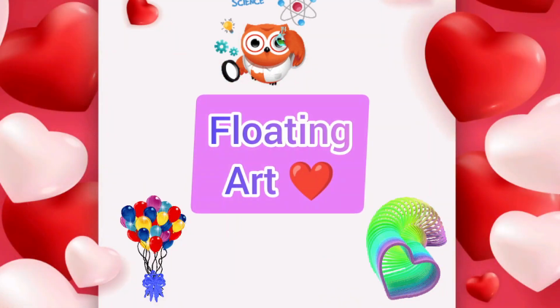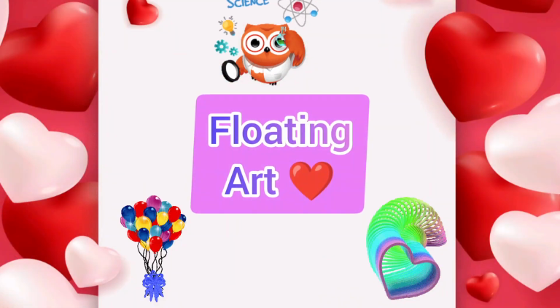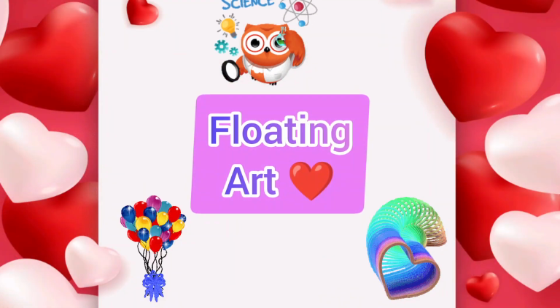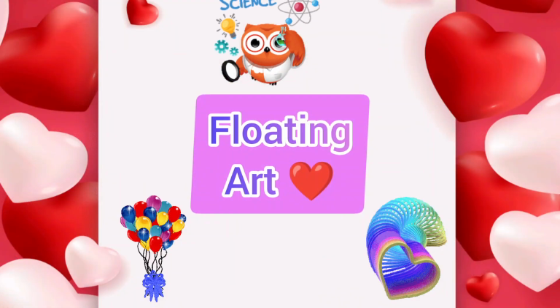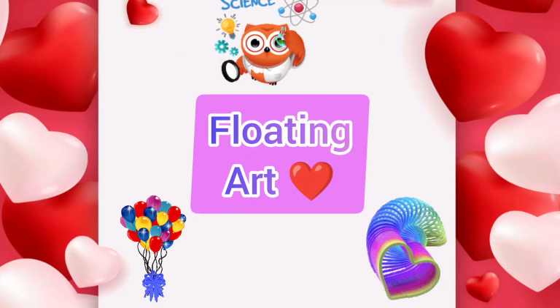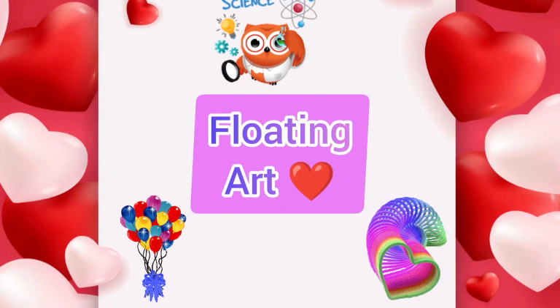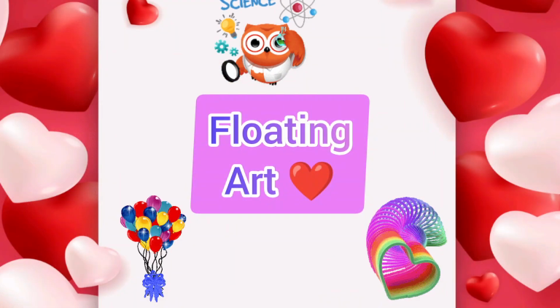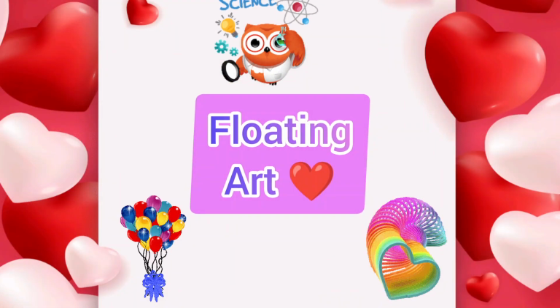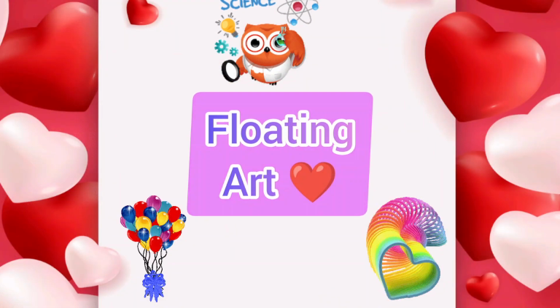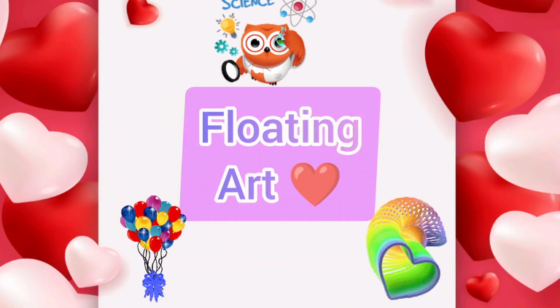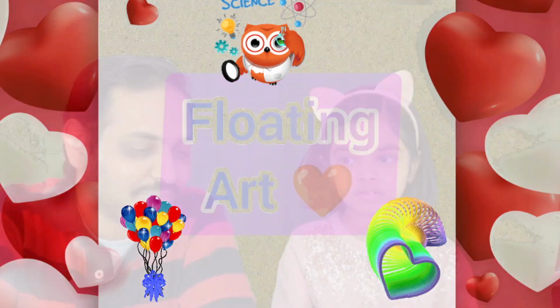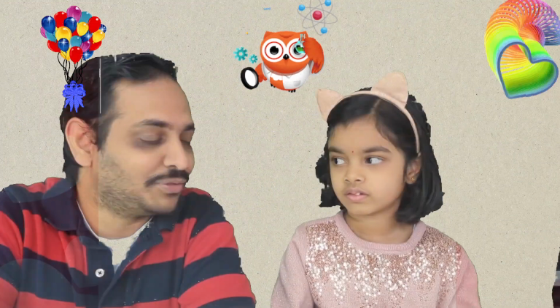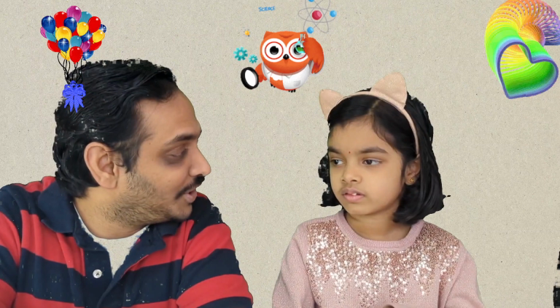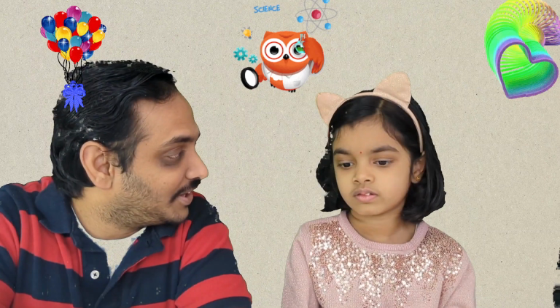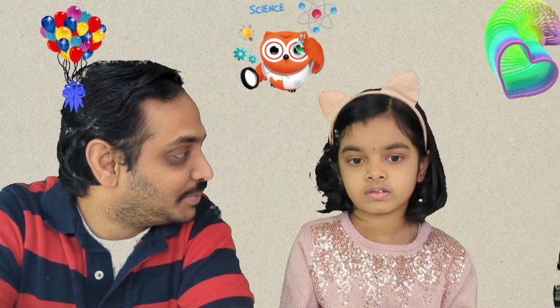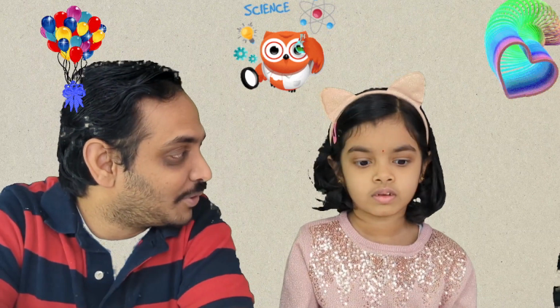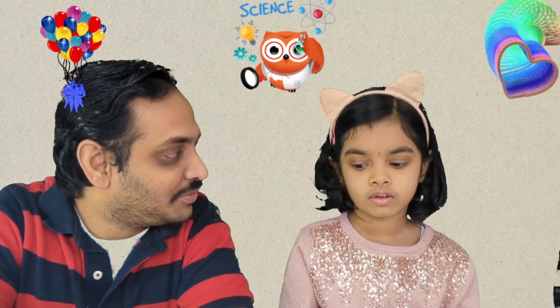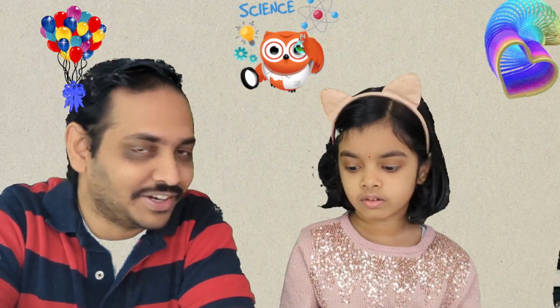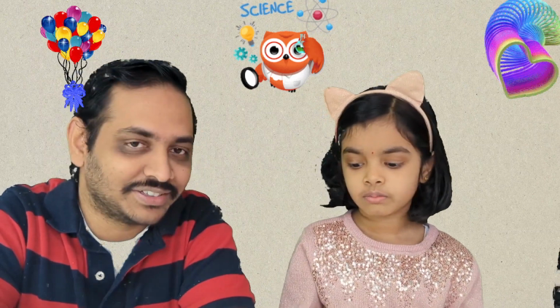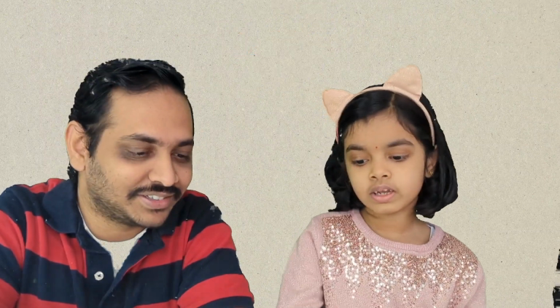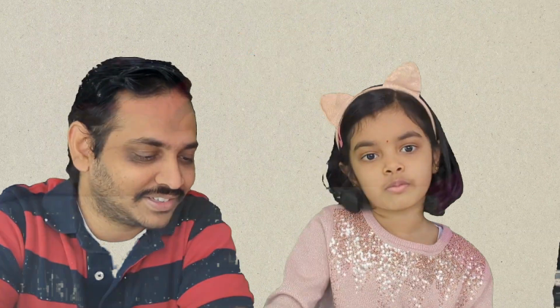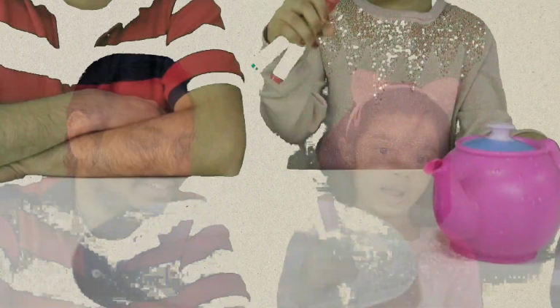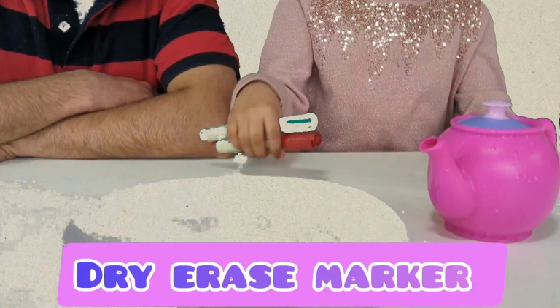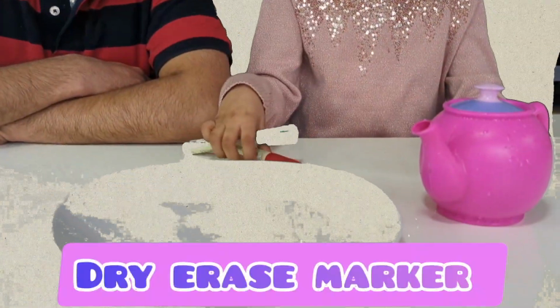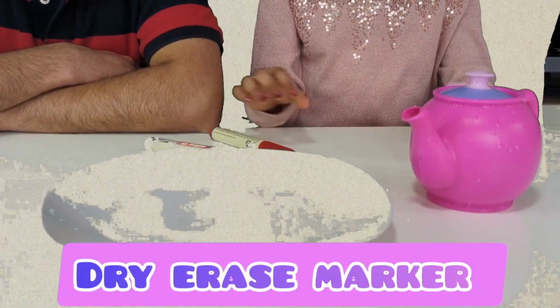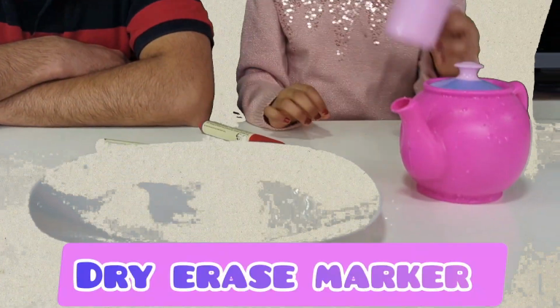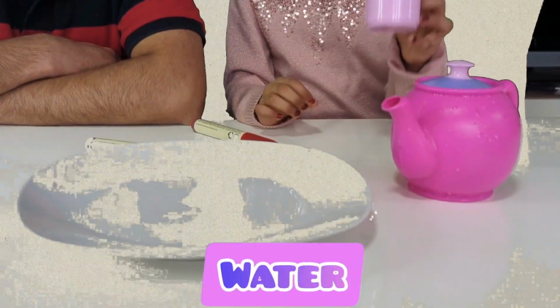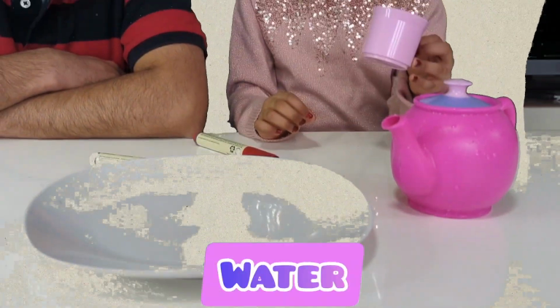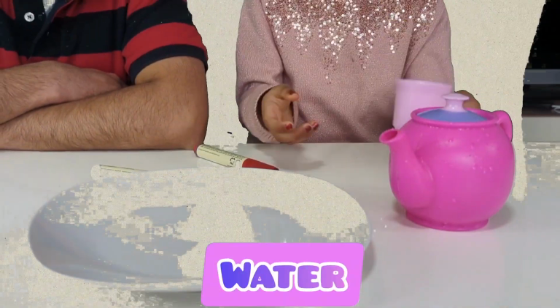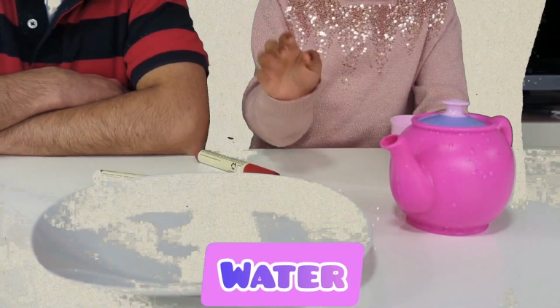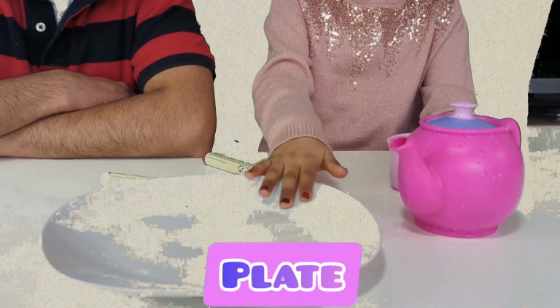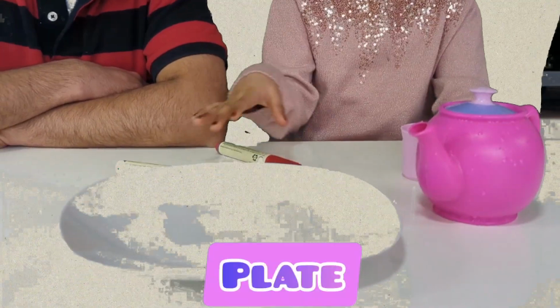Floating heart experiment. For the floating heart experiment, what do we need? We need a white pen and a cup of water at a plate.